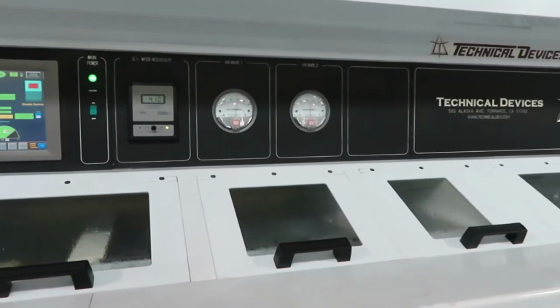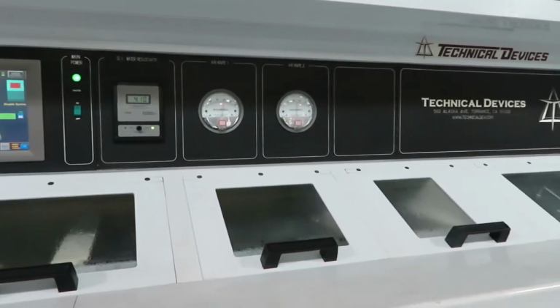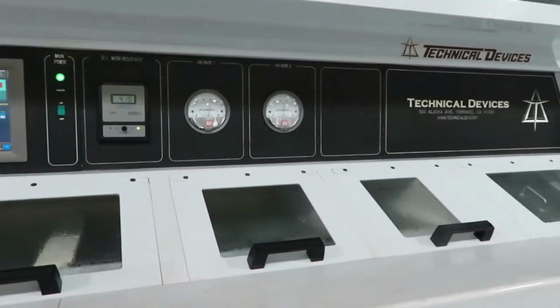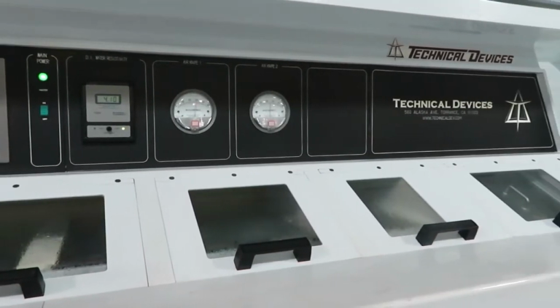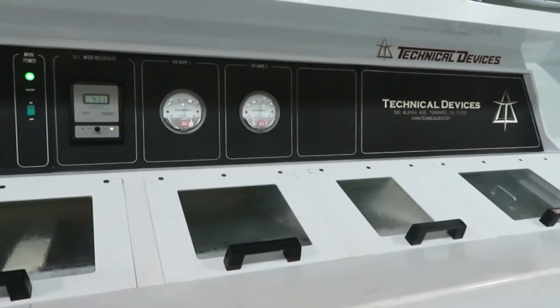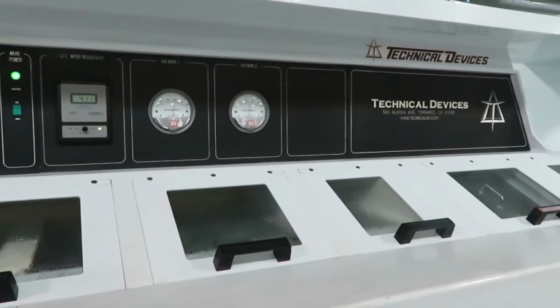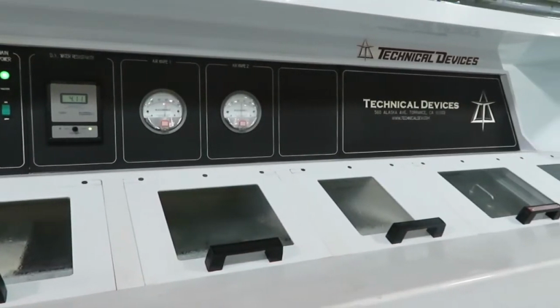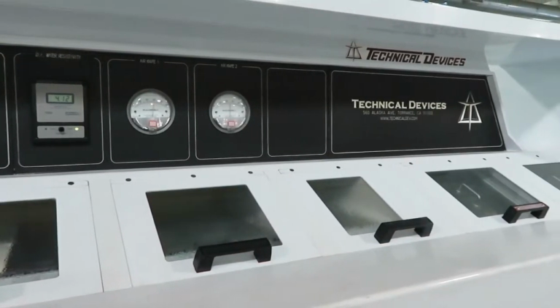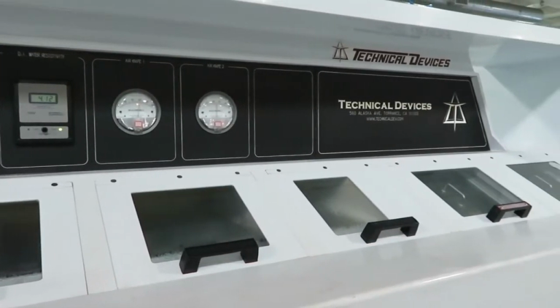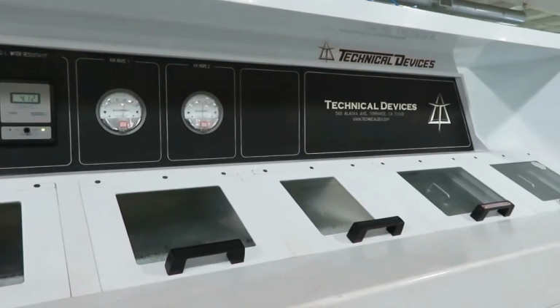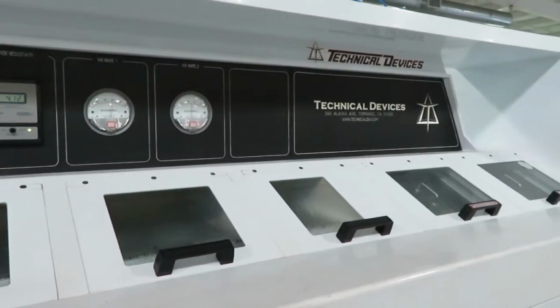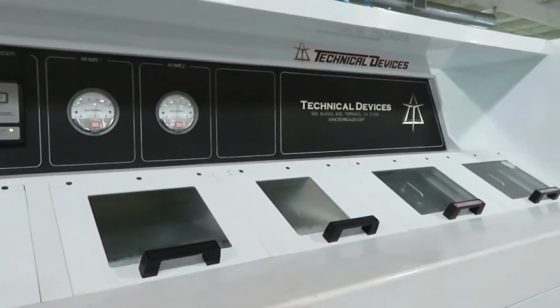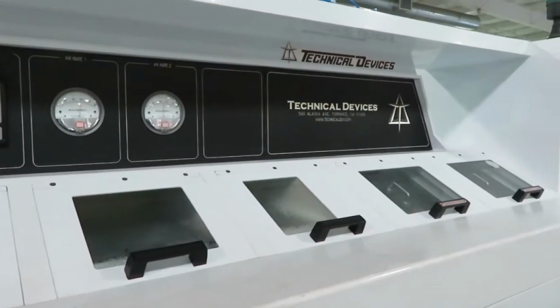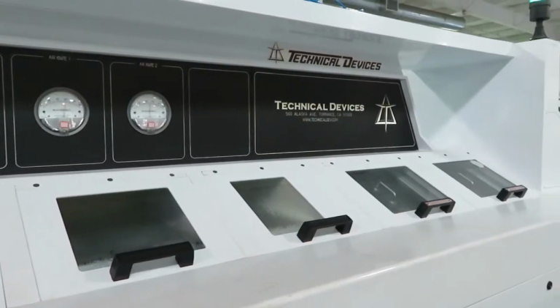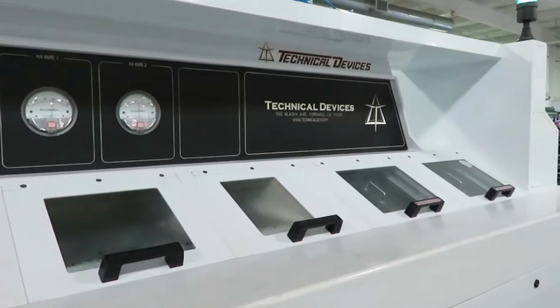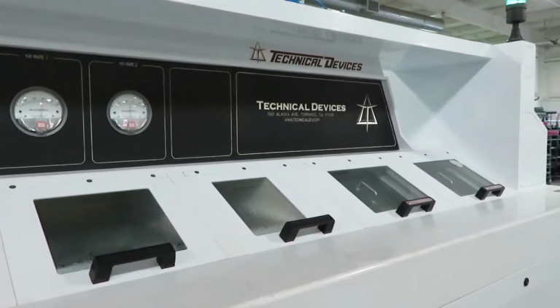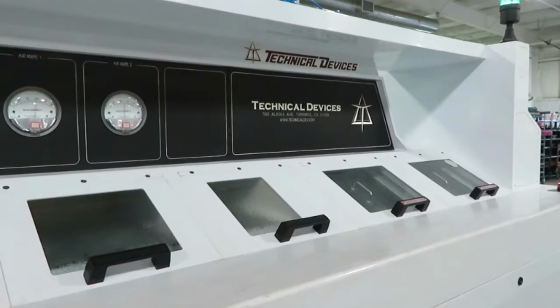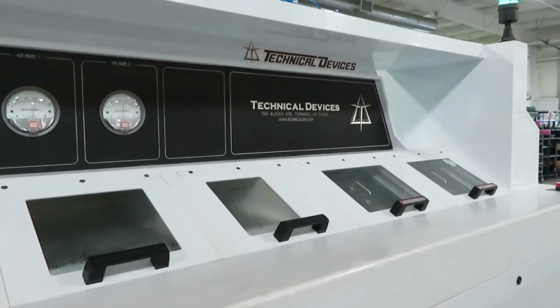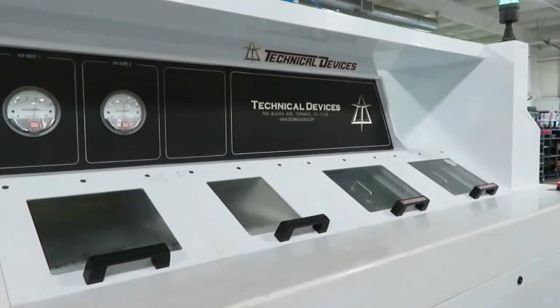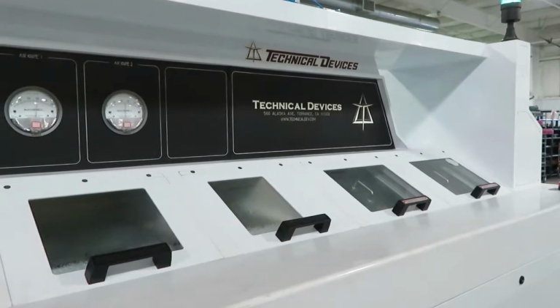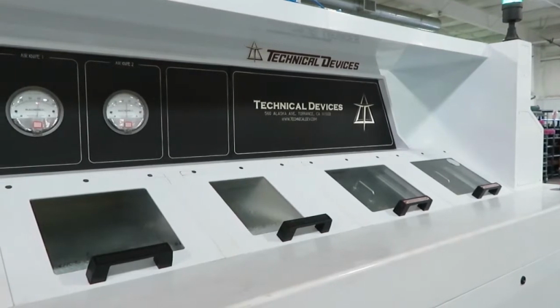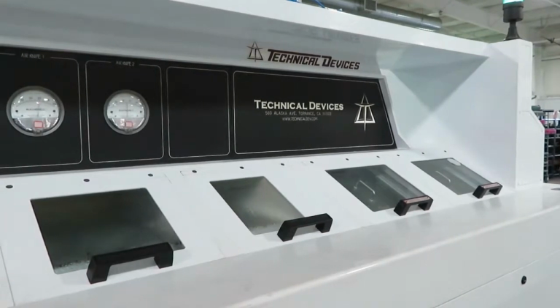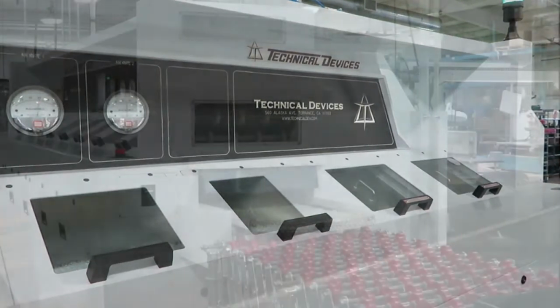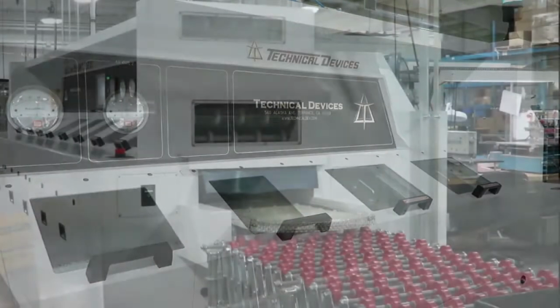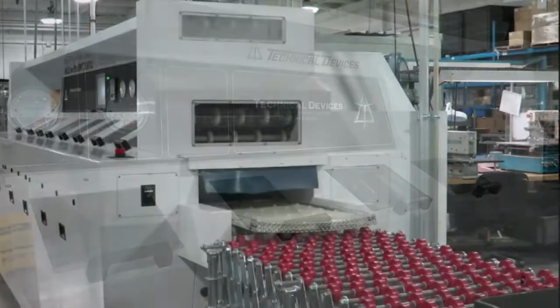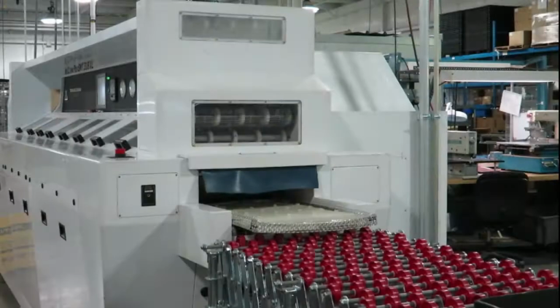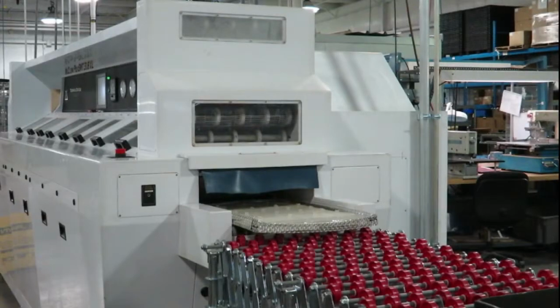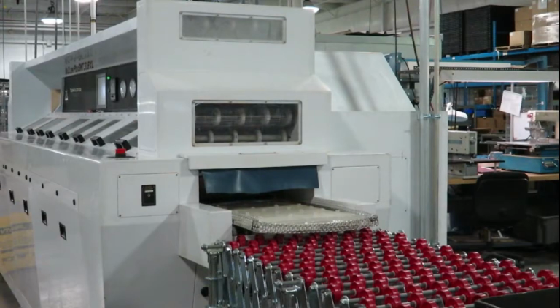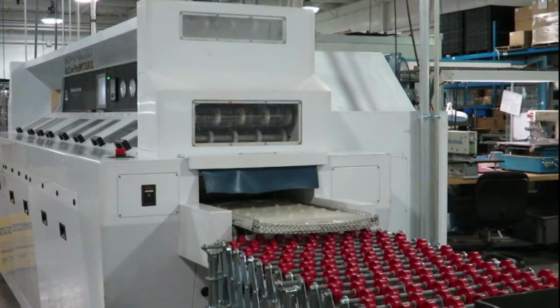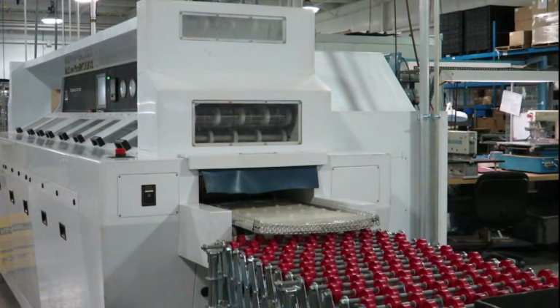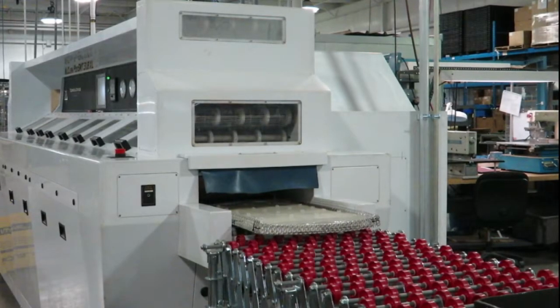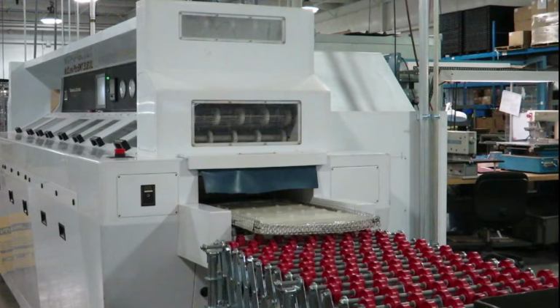This aqueous cleaner uses hot, deionized water to thoroughly wash all areas of the boards, including underneath large, surface-mount components.